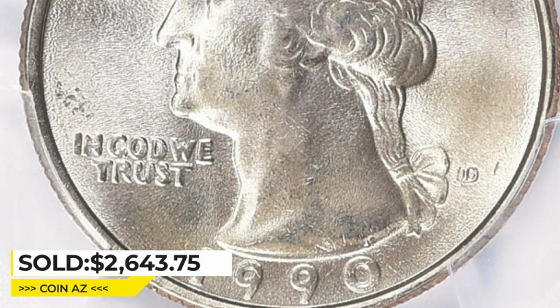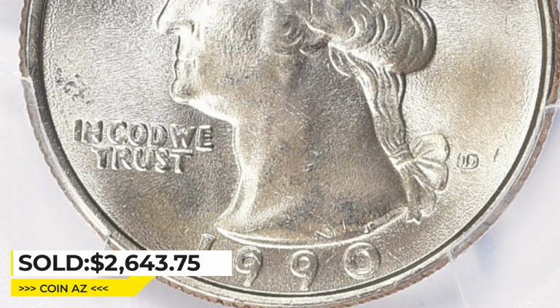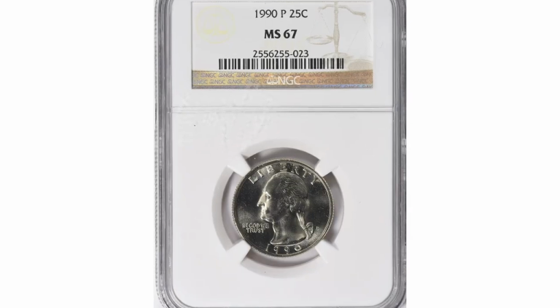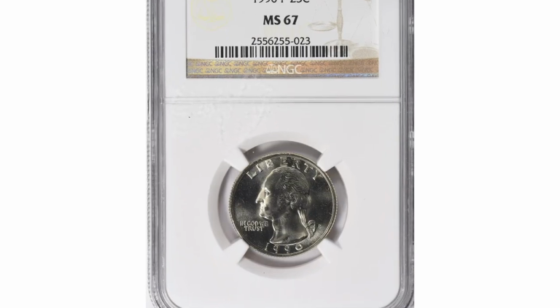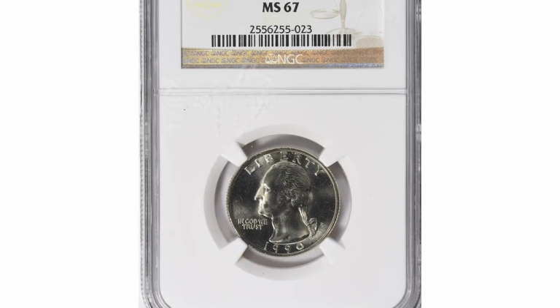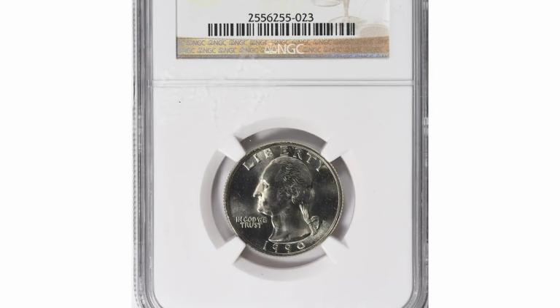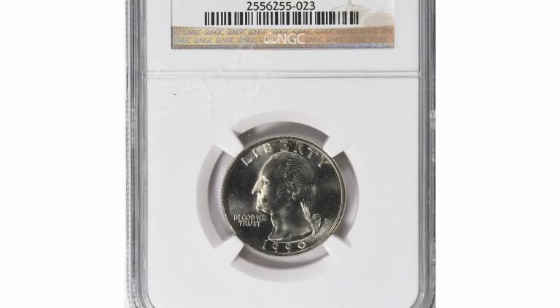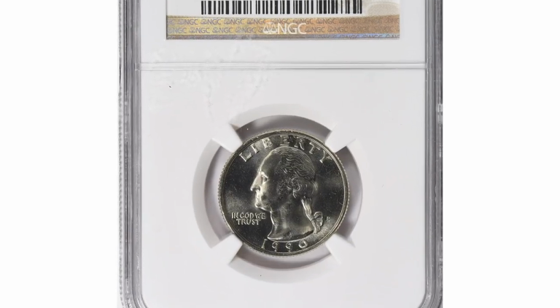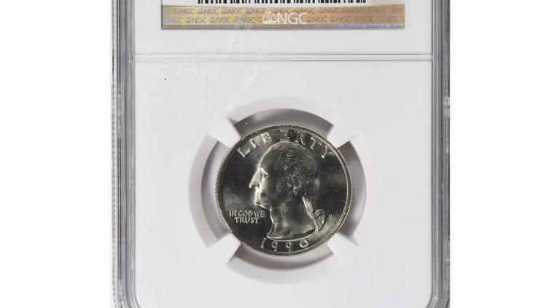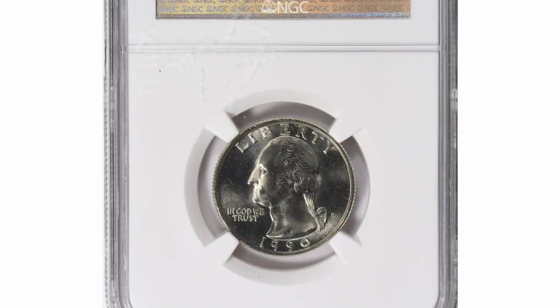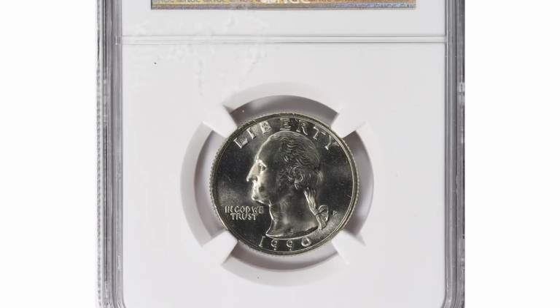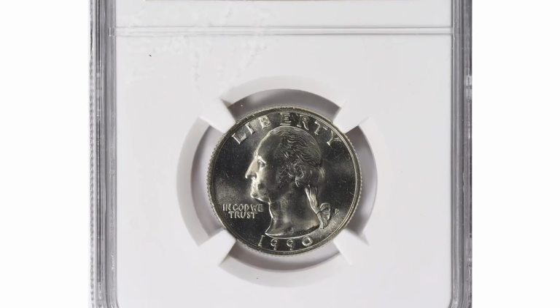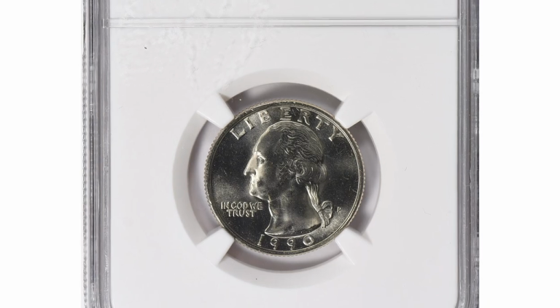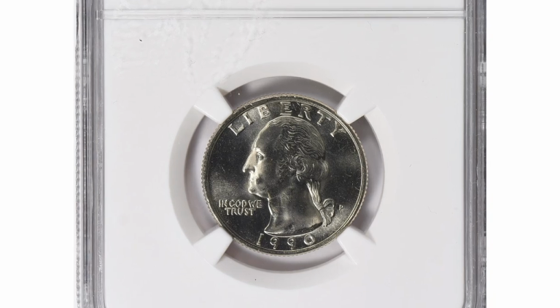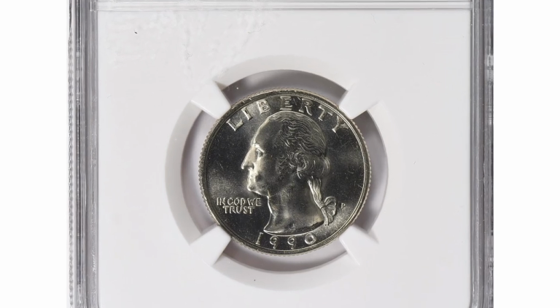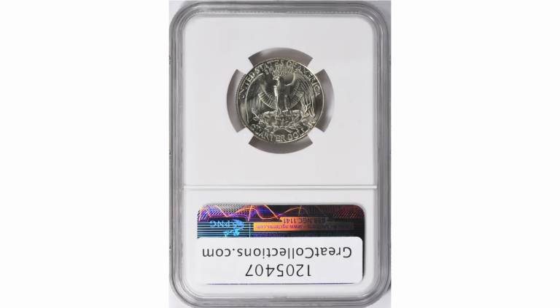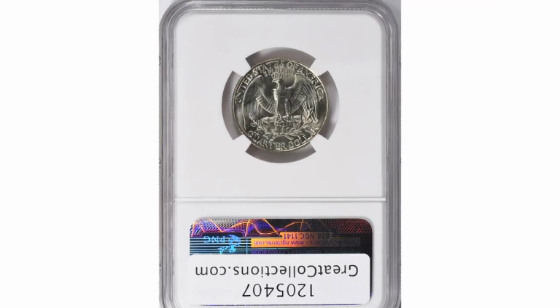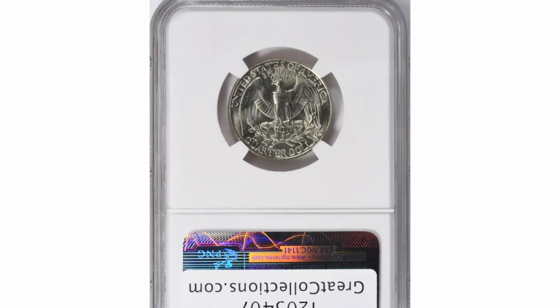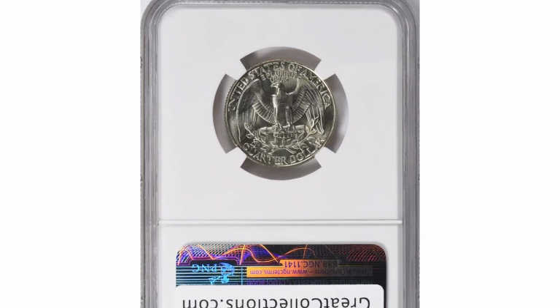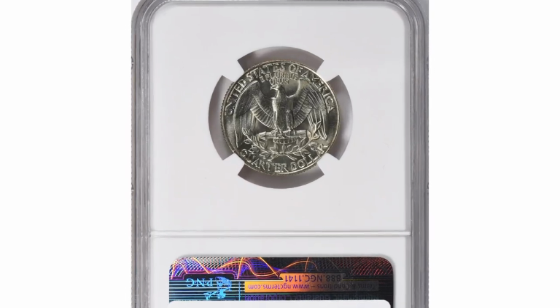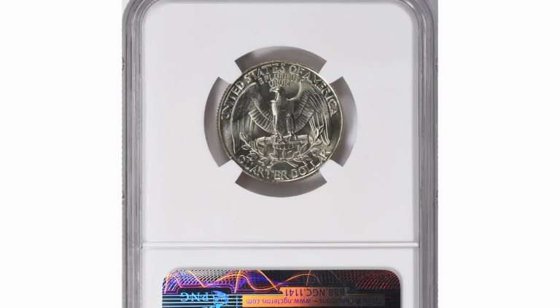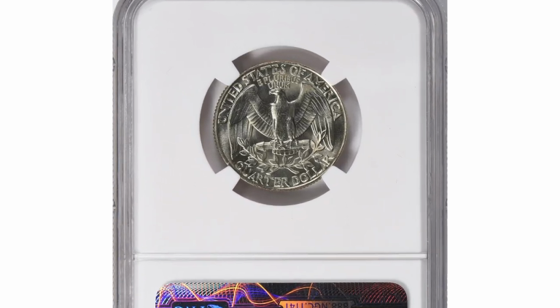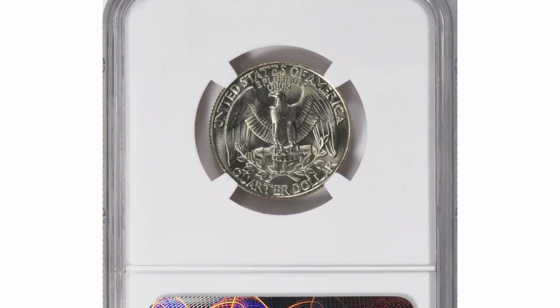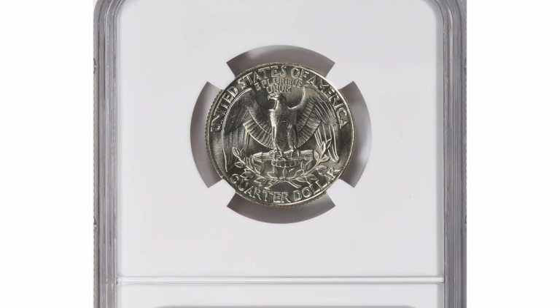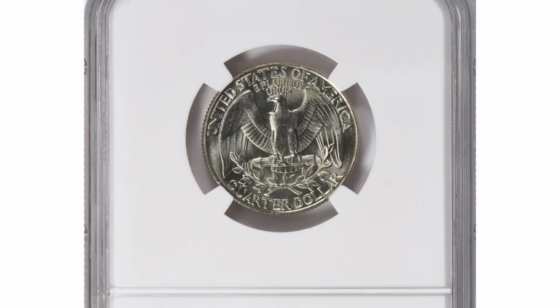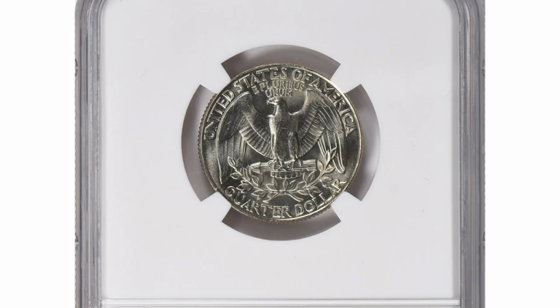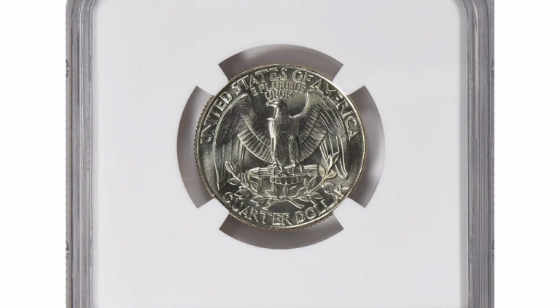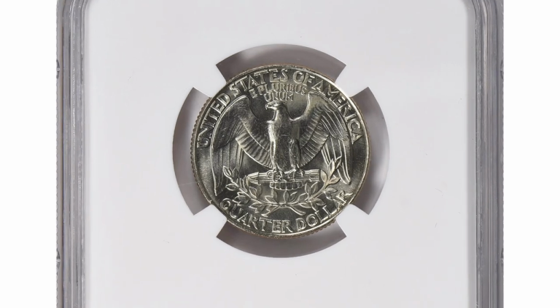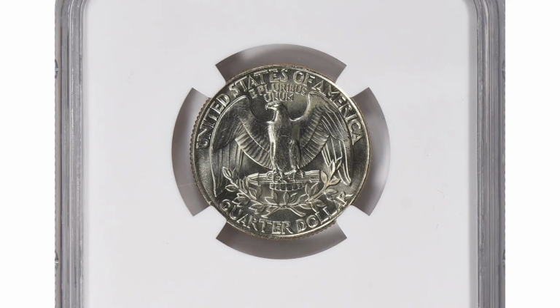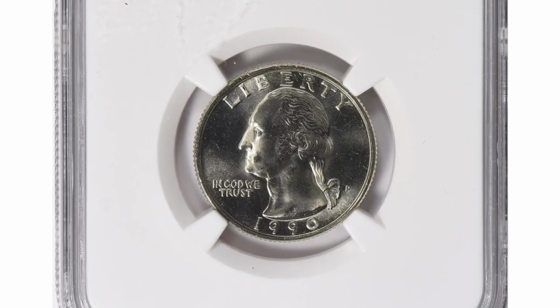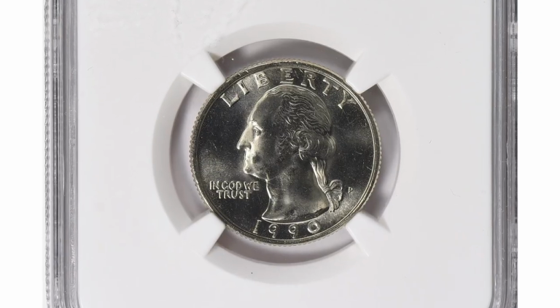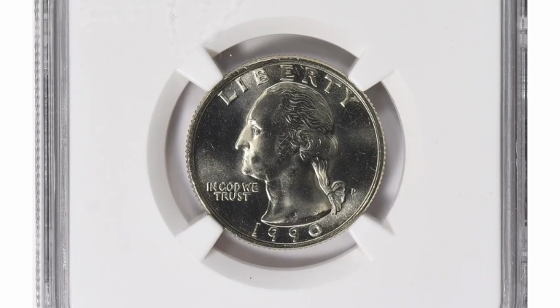The 1990-S Washington quarter is really common, but in MS-67 condition it becomes really scarce, with fewer than 2,000 known and none grading finer, according to the PCGS Census.